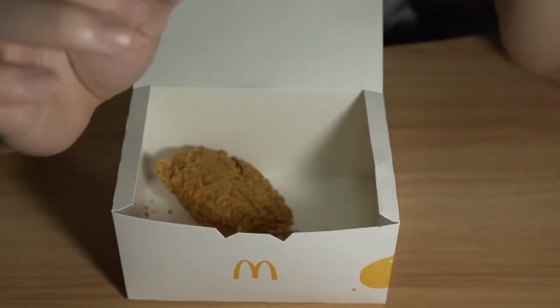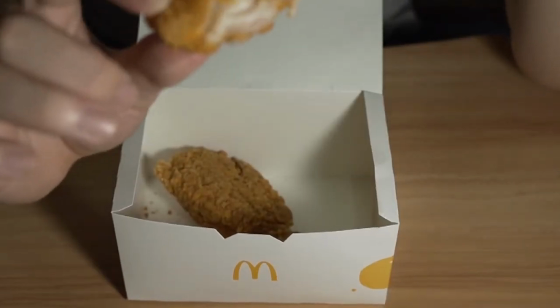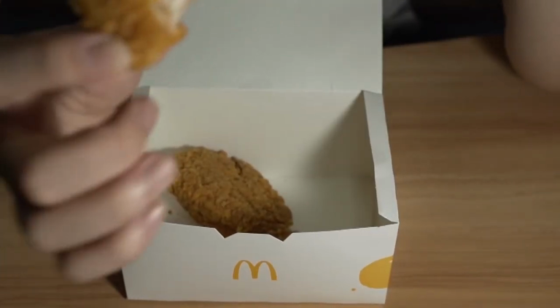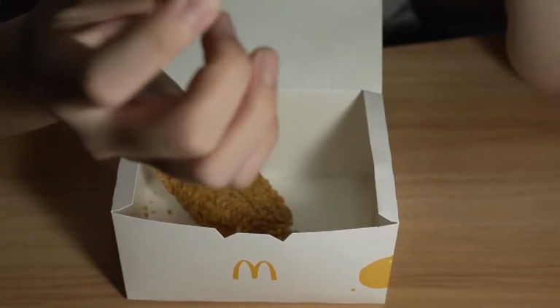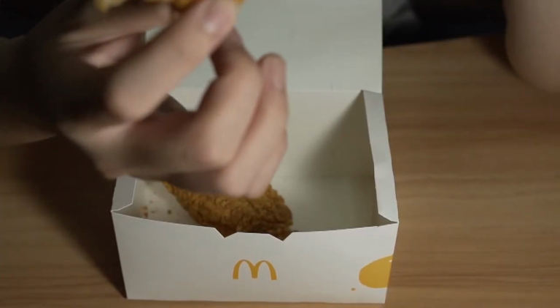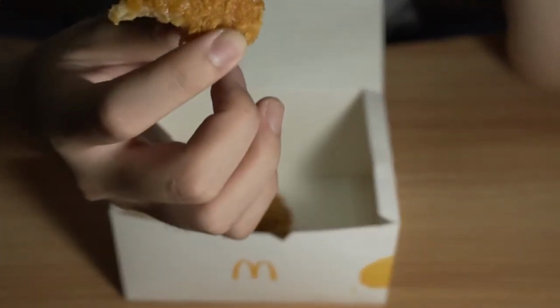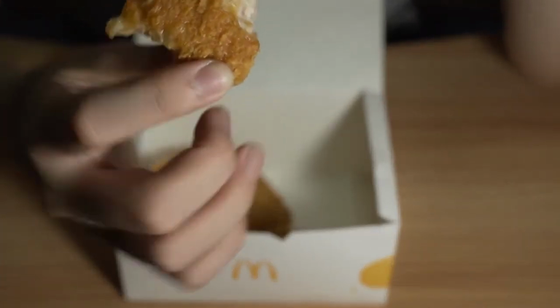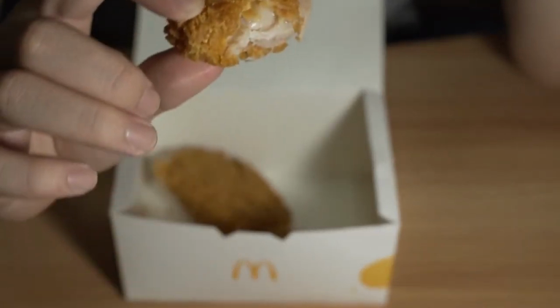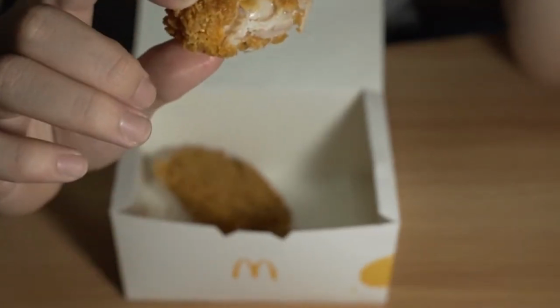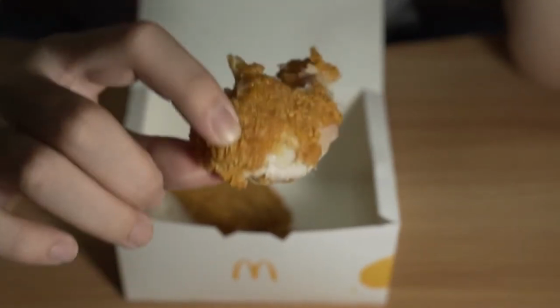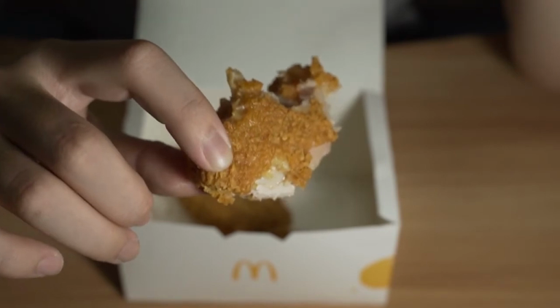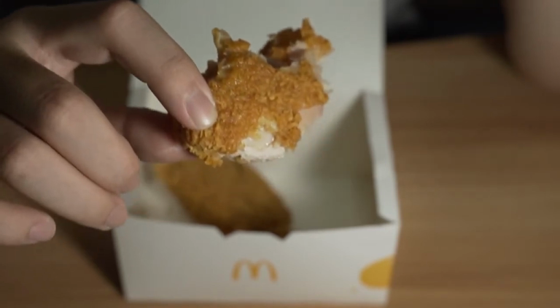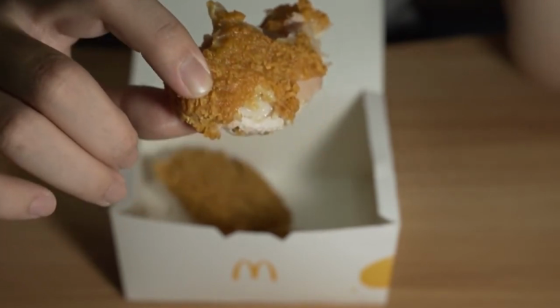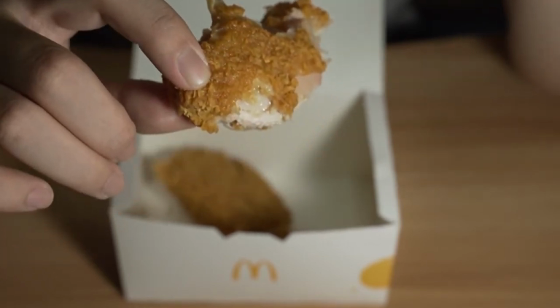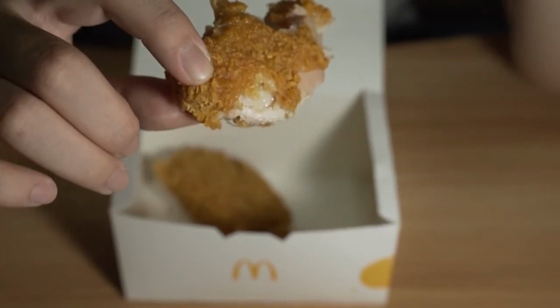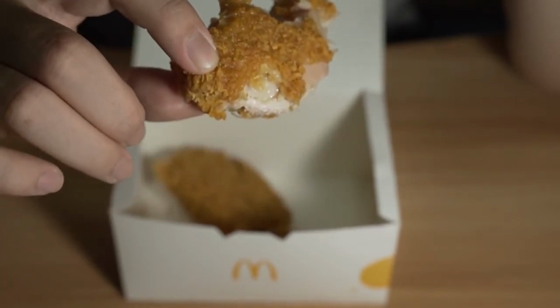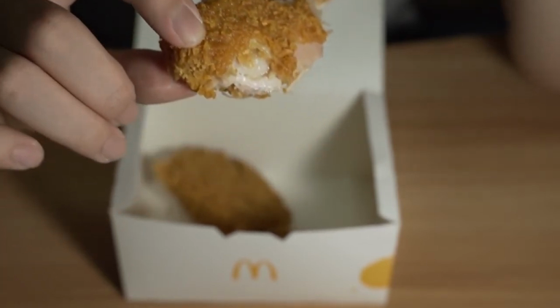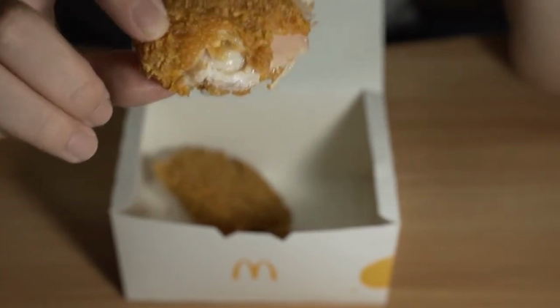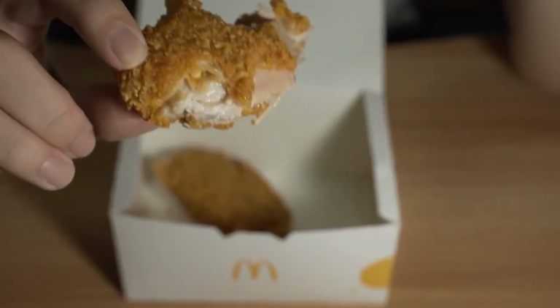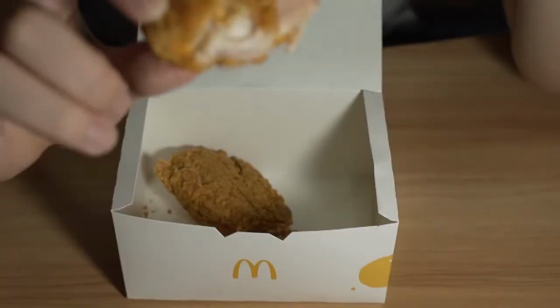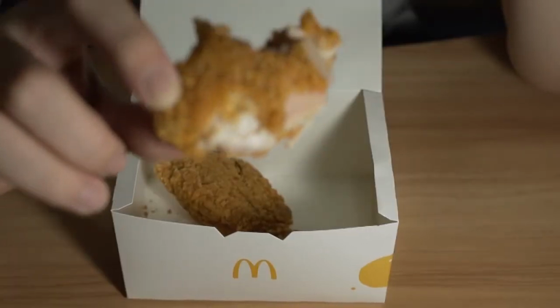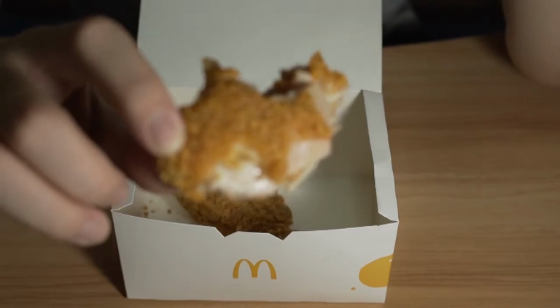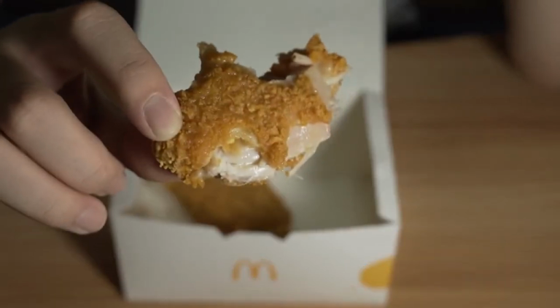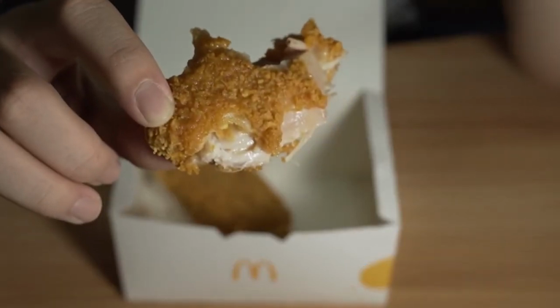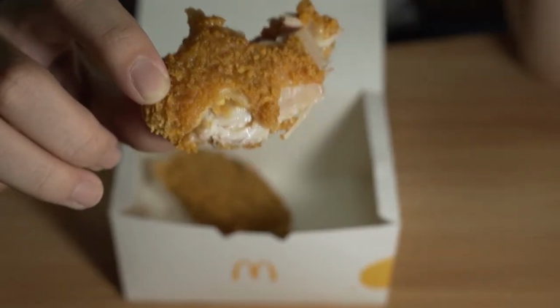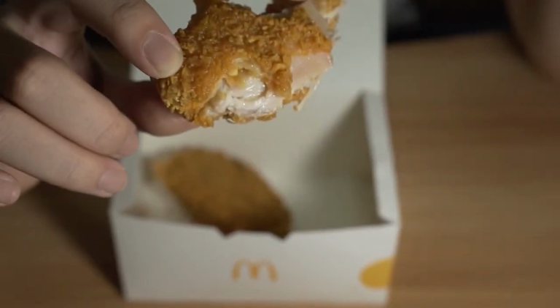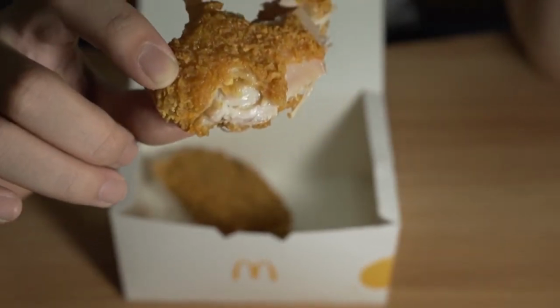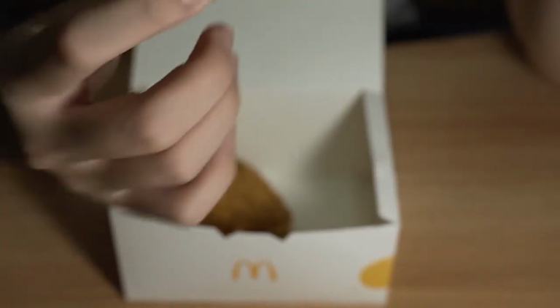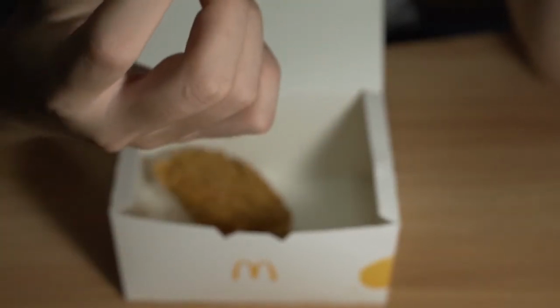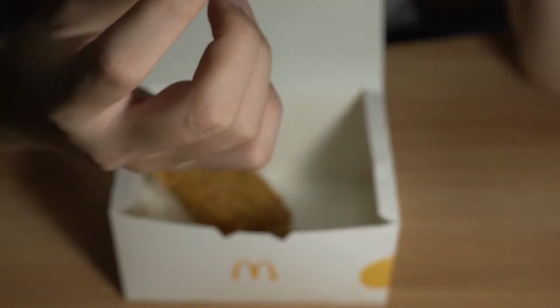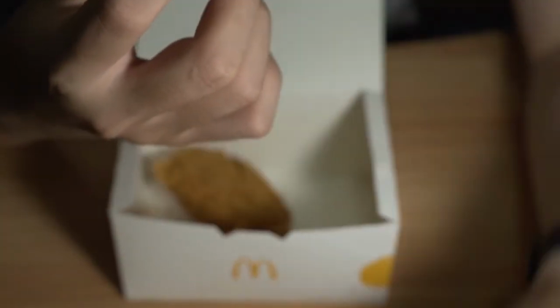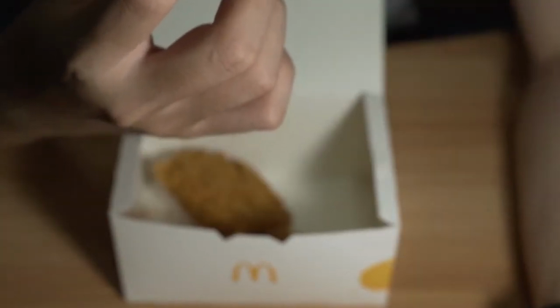One thing to note: the batter is more like the McWings — not the McCrispy, the McWings. Yeah, the batter is more like the McWings compared to the Mac Spicy. Taste-wise, it's more like the McSpicy though.